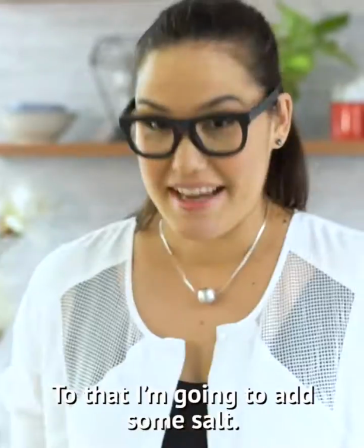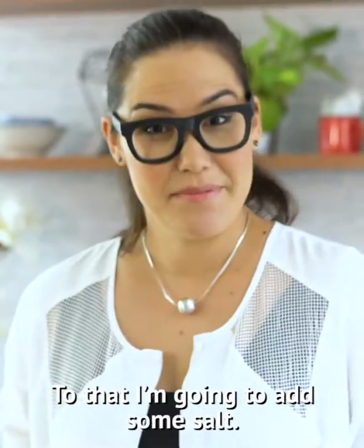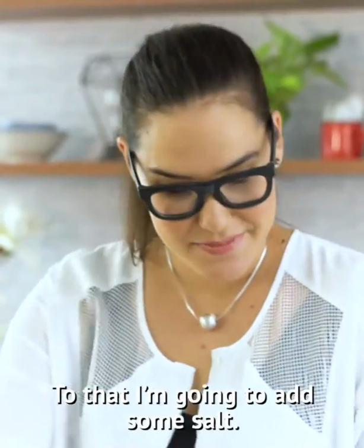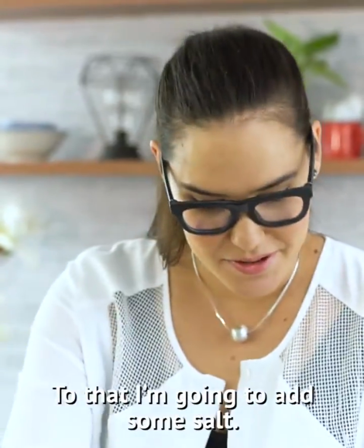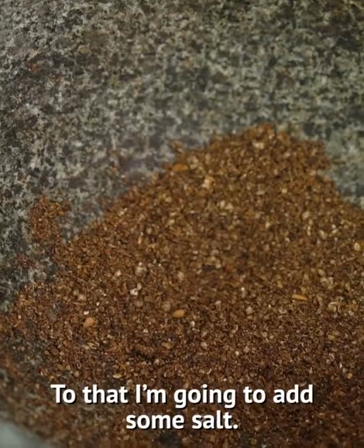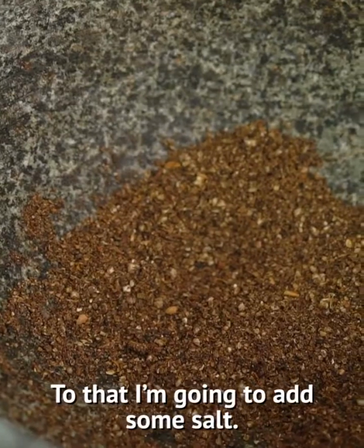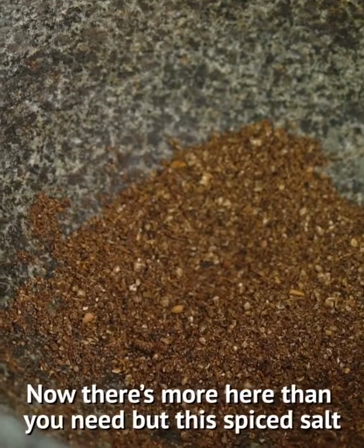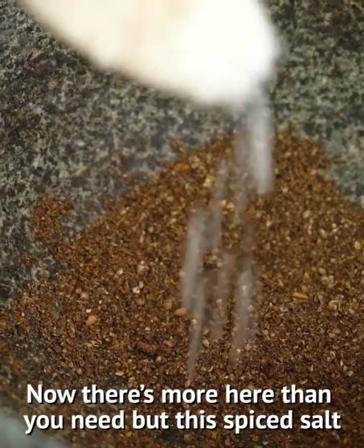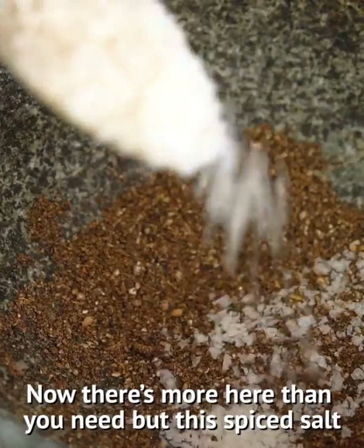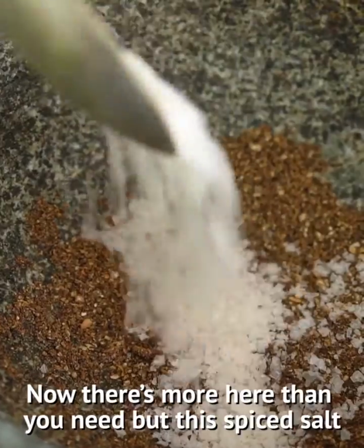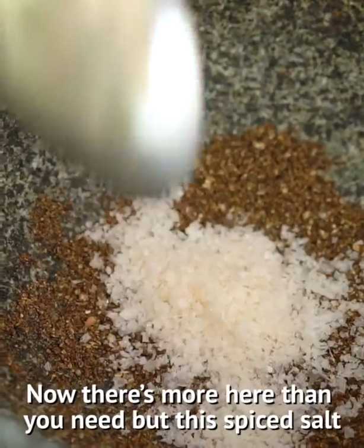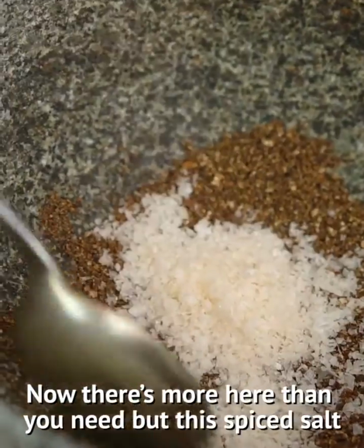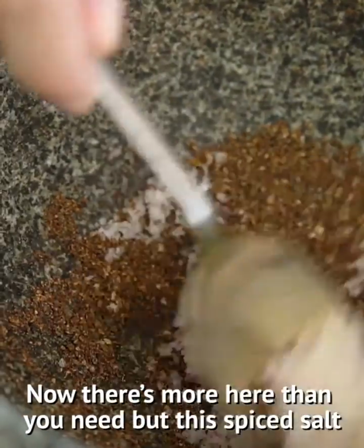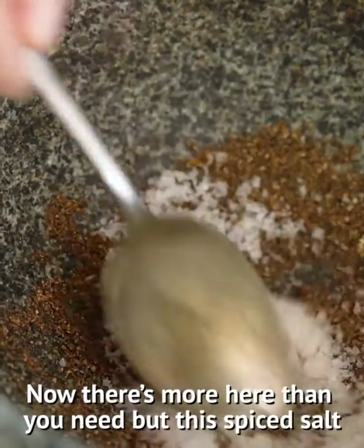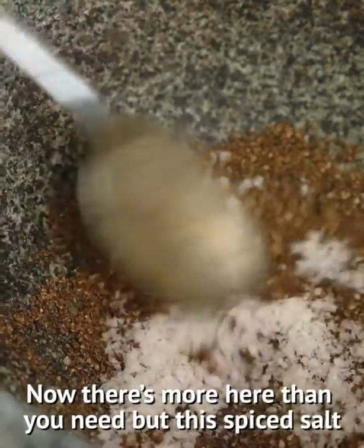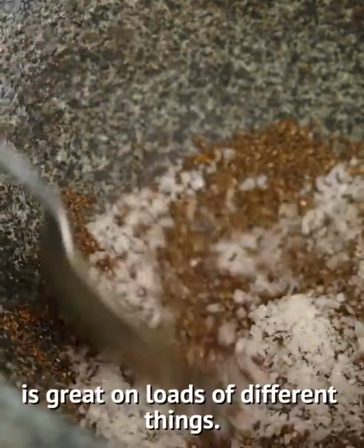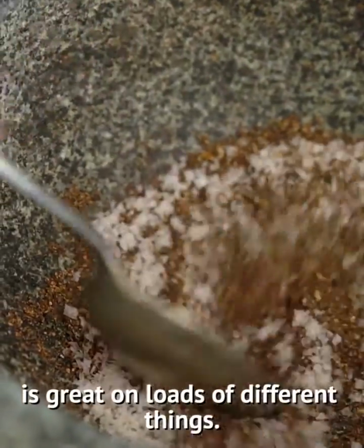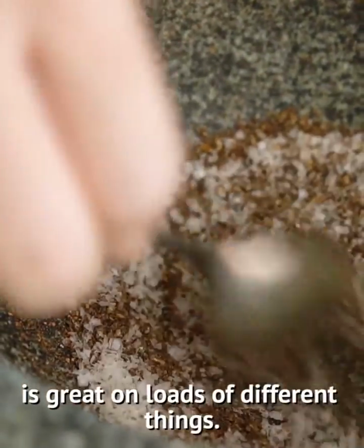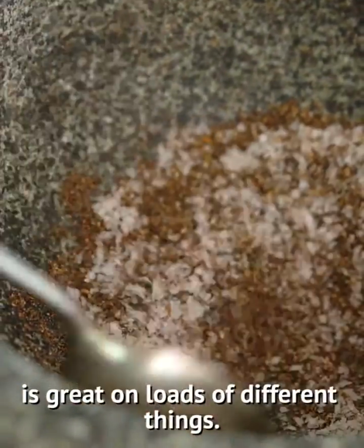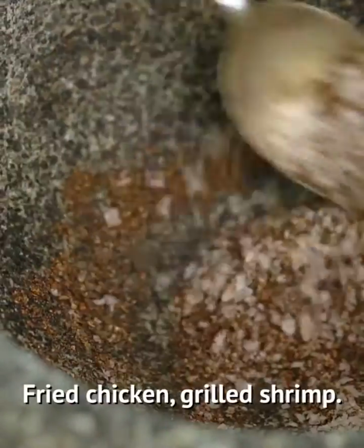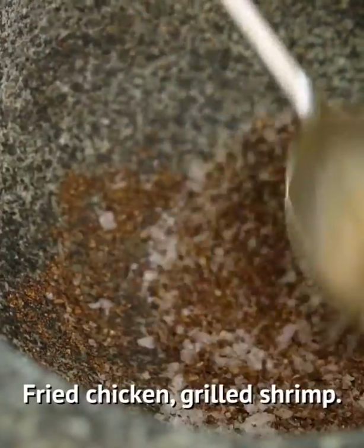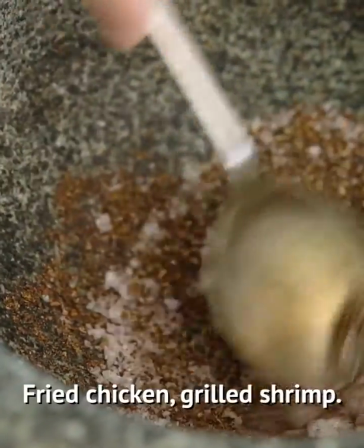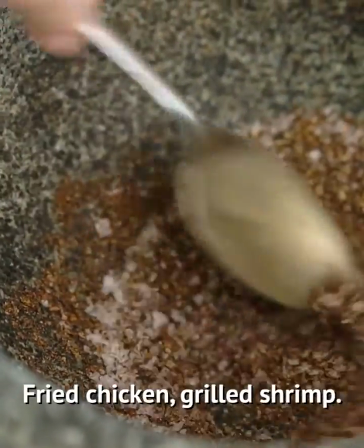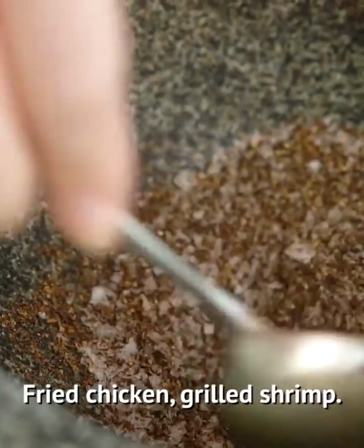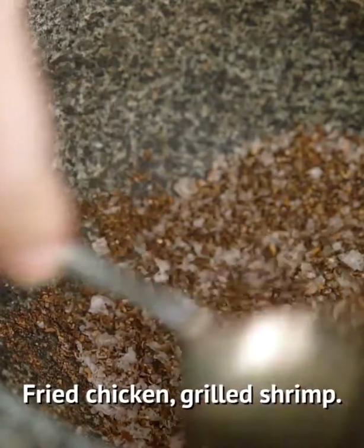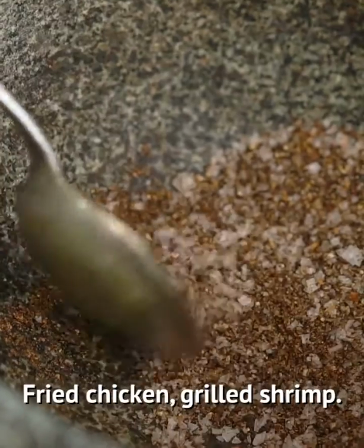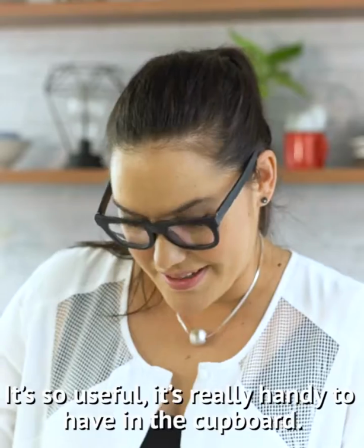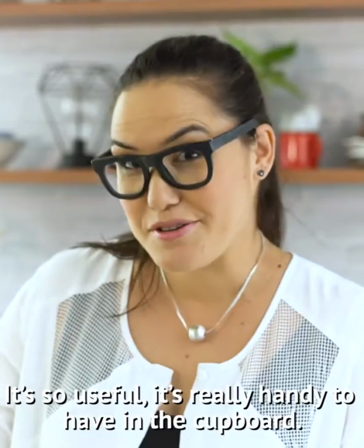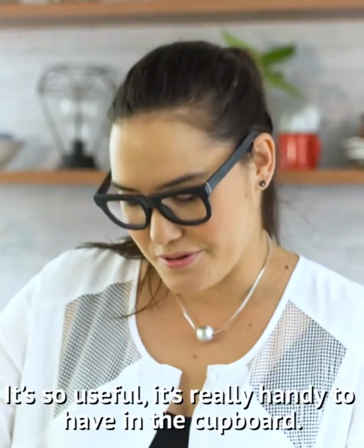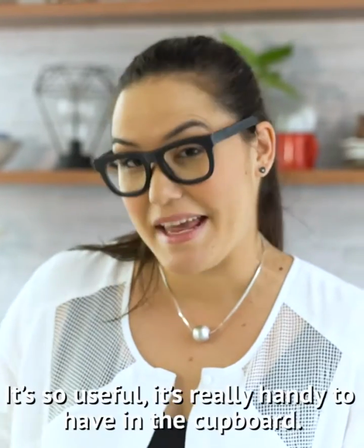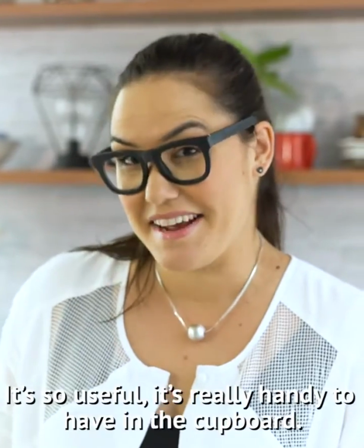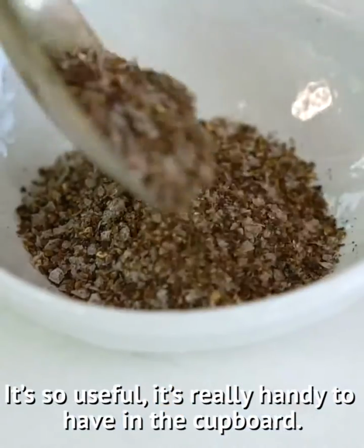To that I'm going to add some salt. There's more here than you need, but this spiced salt is great on loads of different things — fried chicken, grilled shrimp. It's so useful and really handy to have in the cupboard.